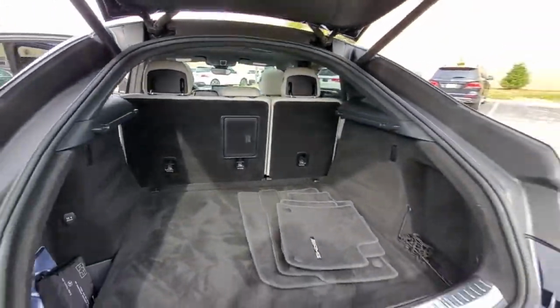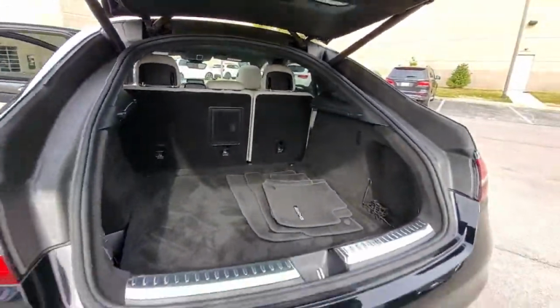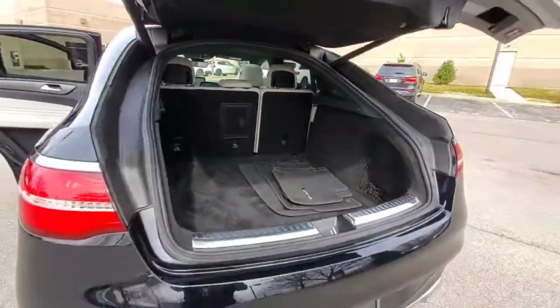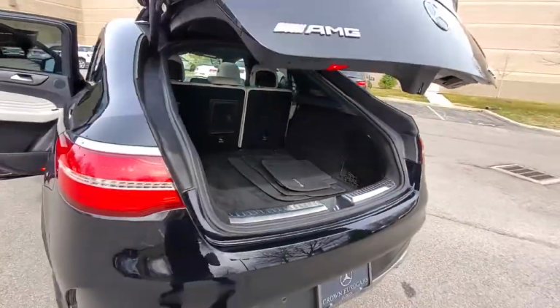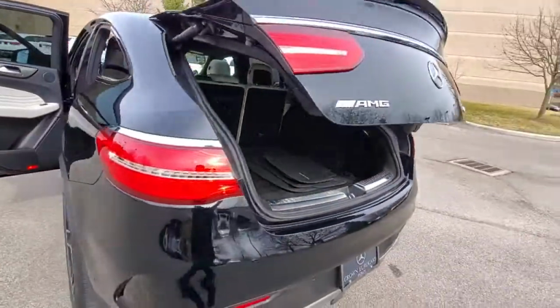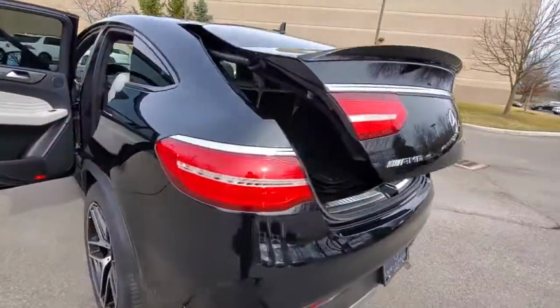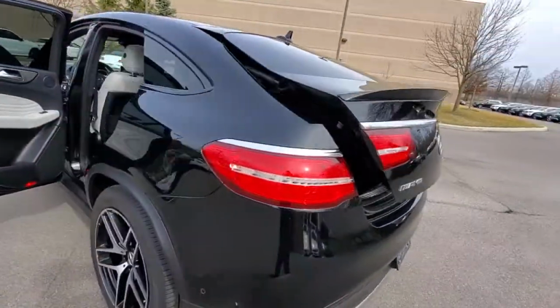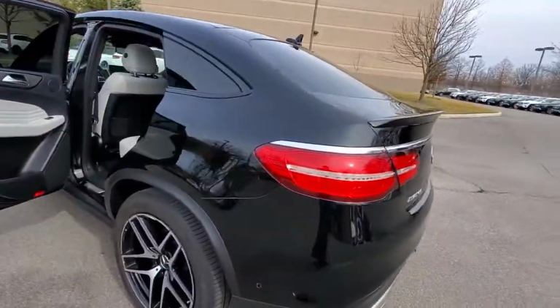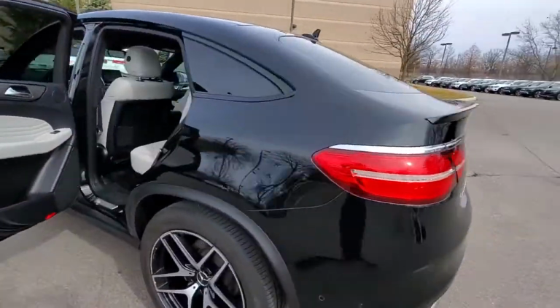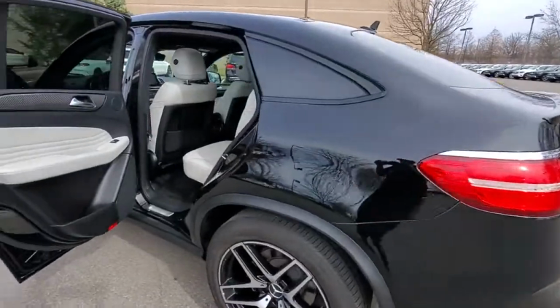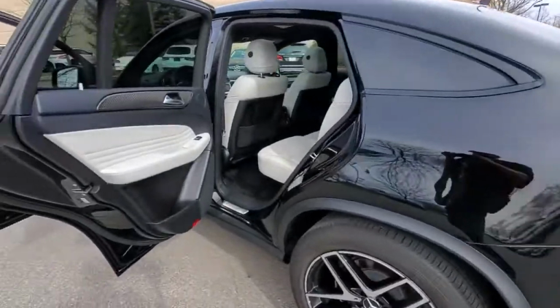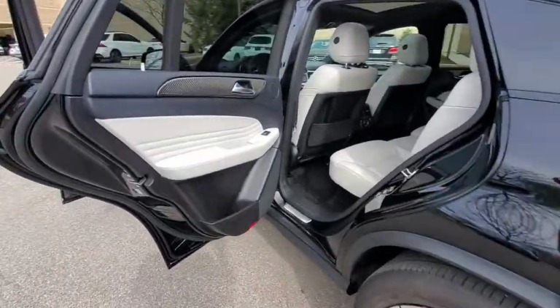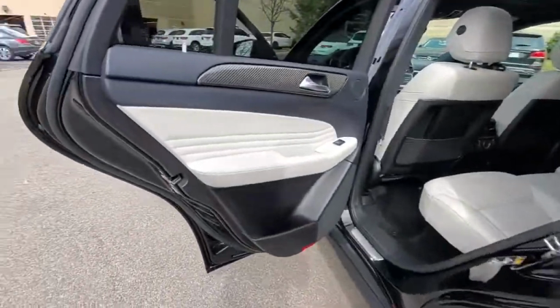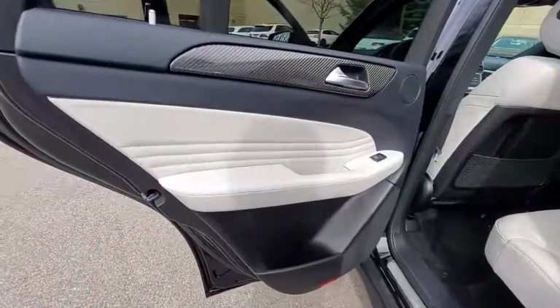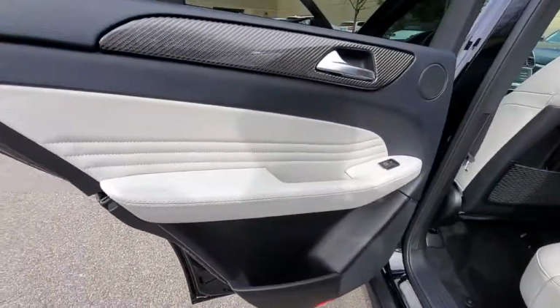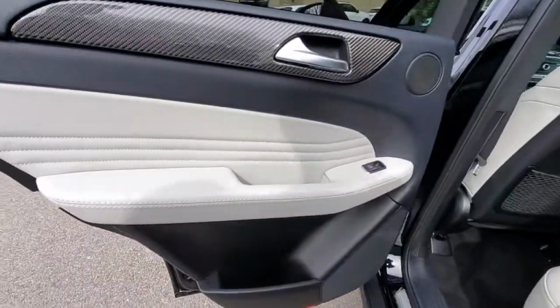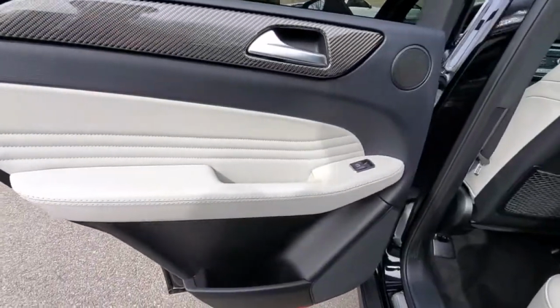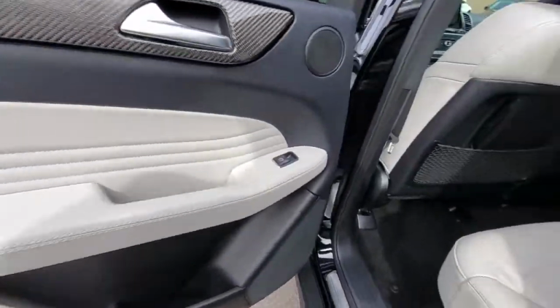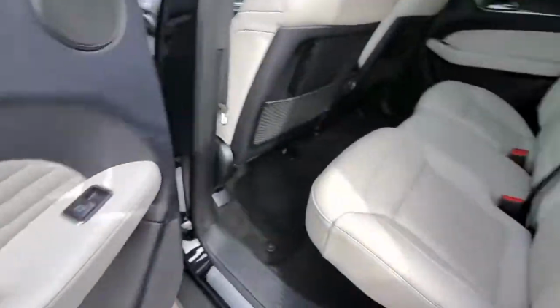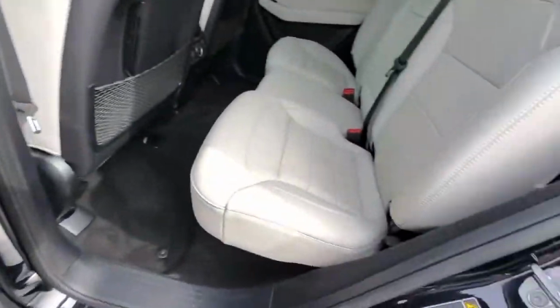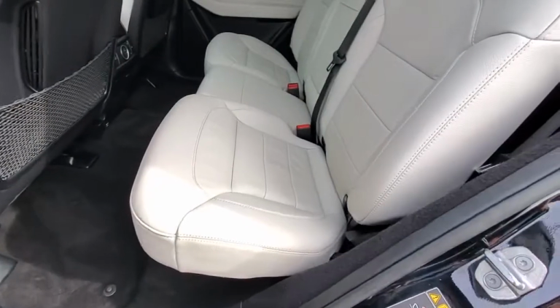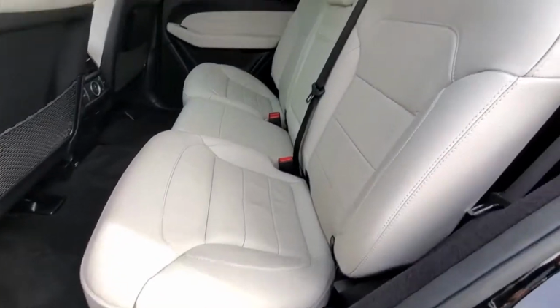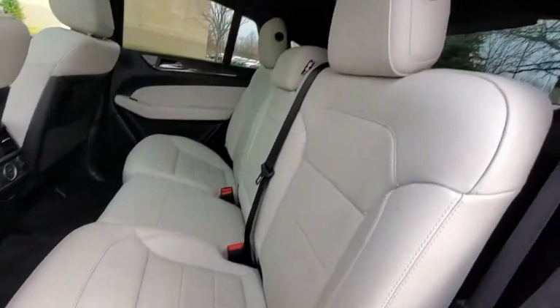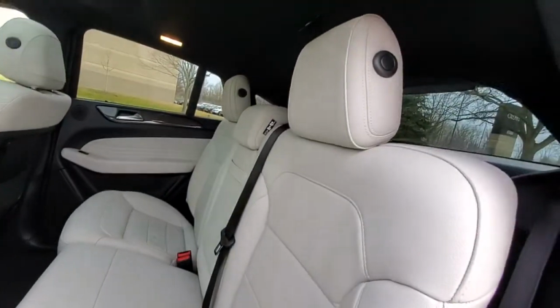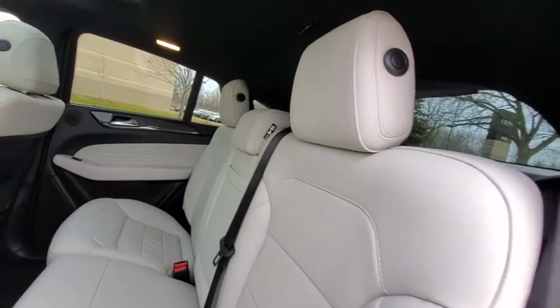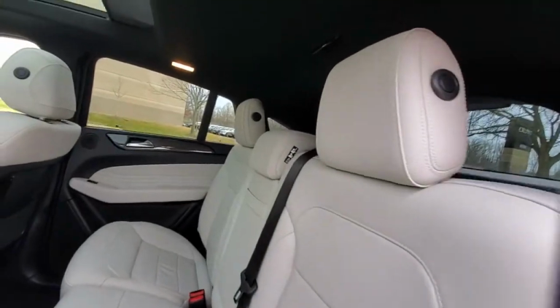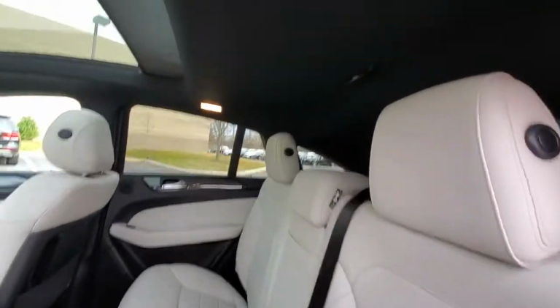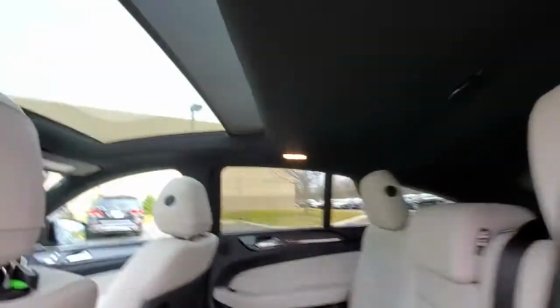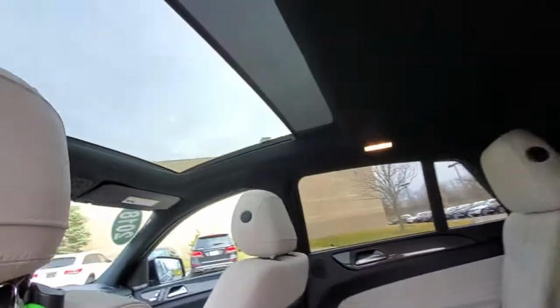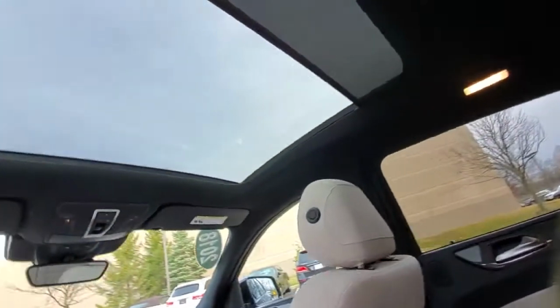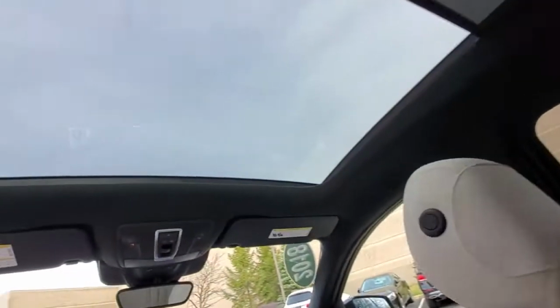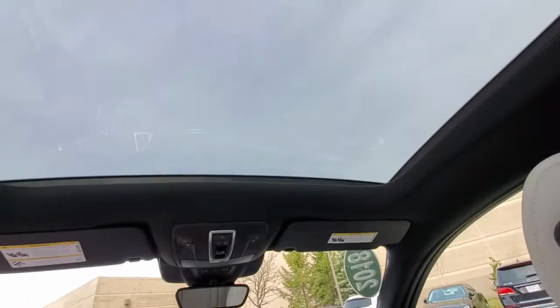Driver assist features and muscular performance bring a new sense of confidence, while sleek, iconic style elements and highline passenger amenities engage the emotions for a ride that's truly captivating. The following are some of this vehicle's highlighted options.